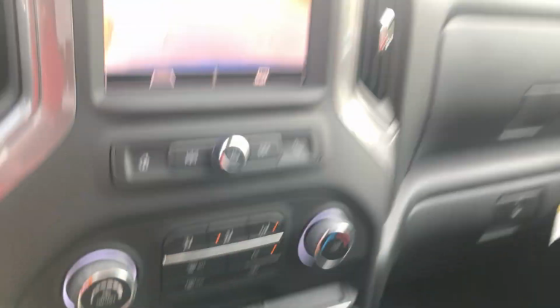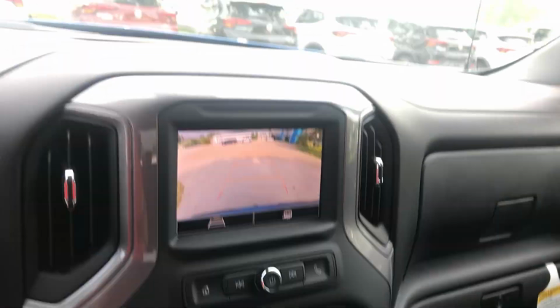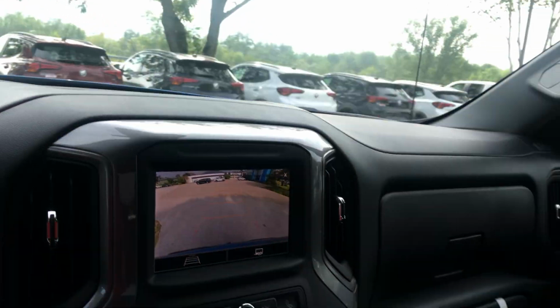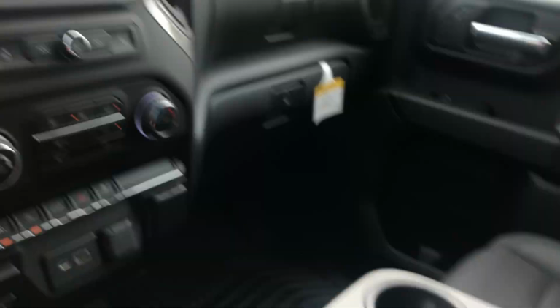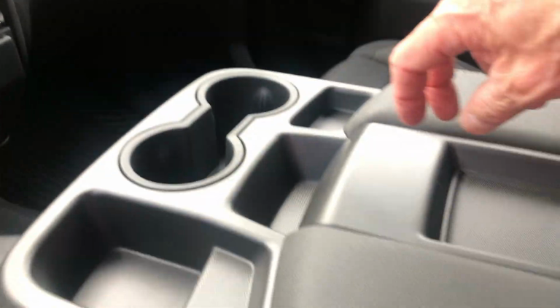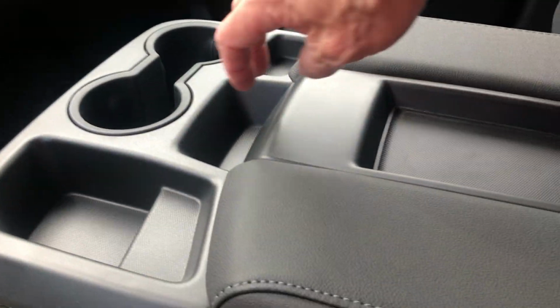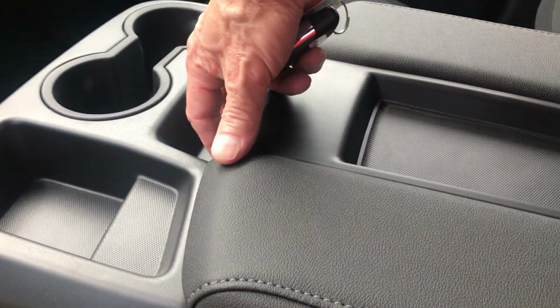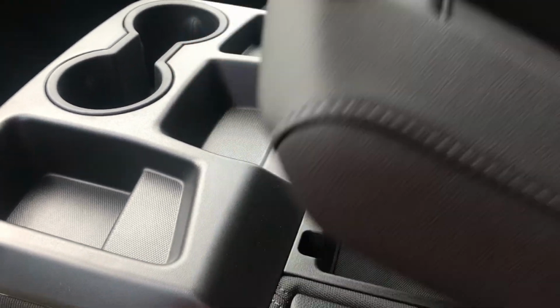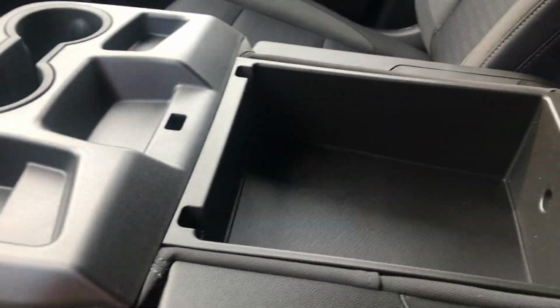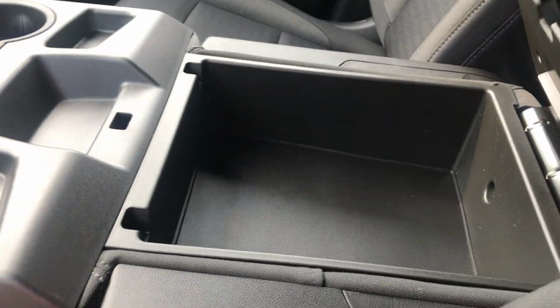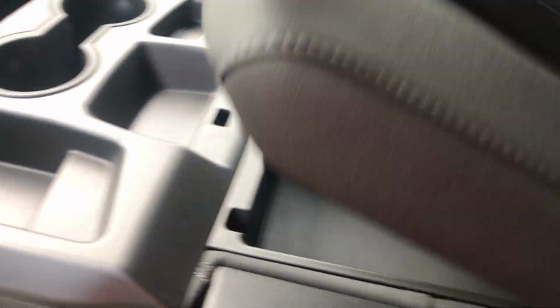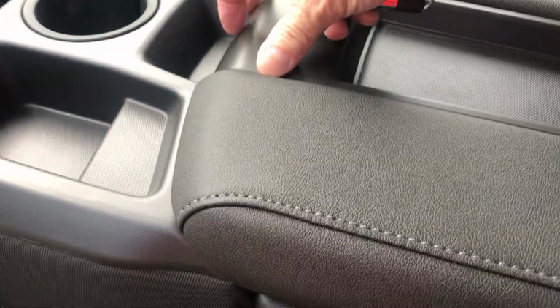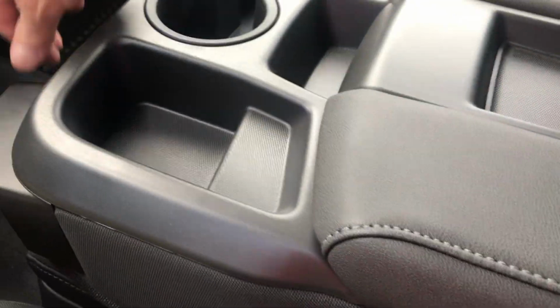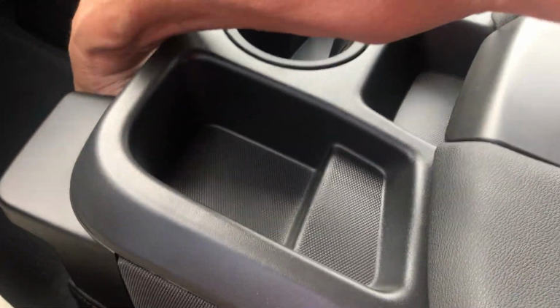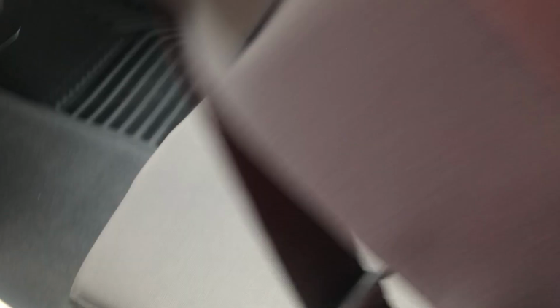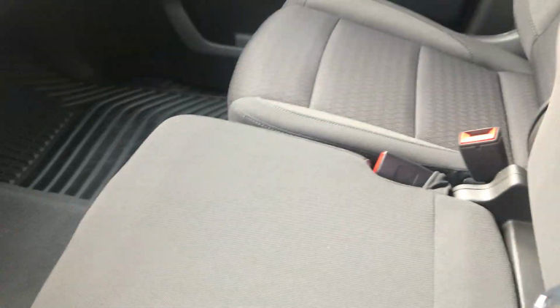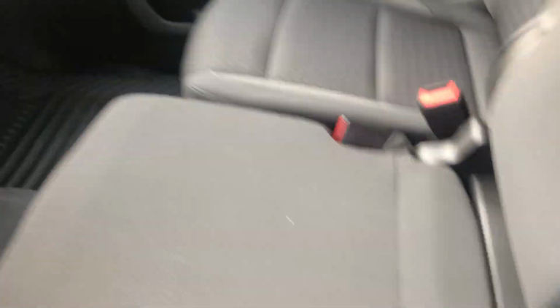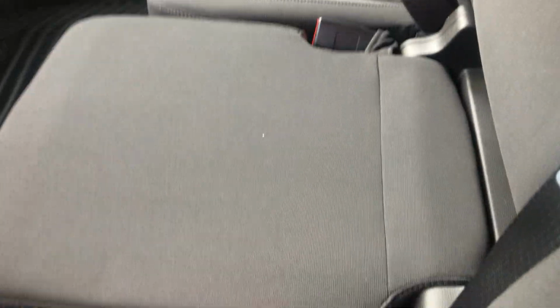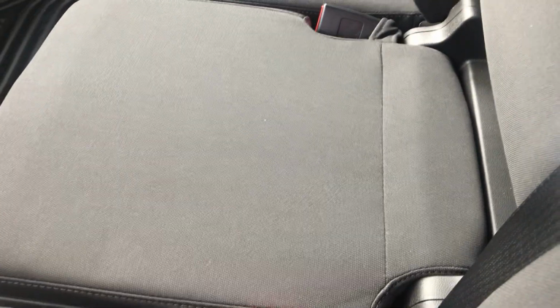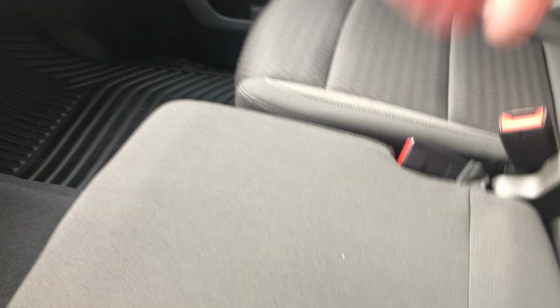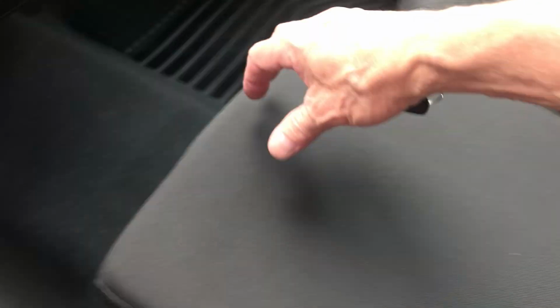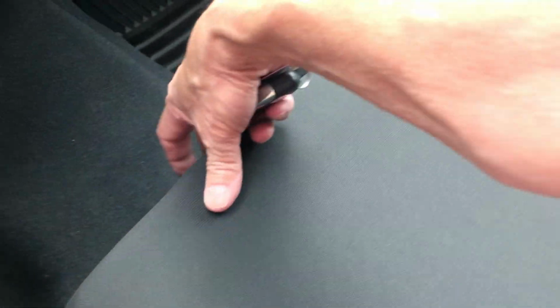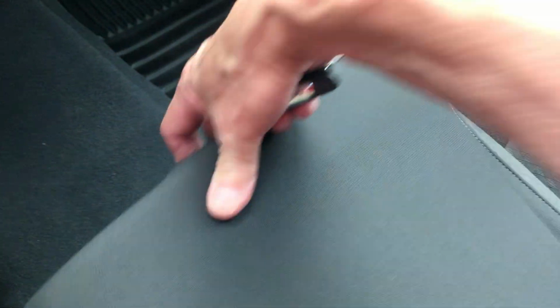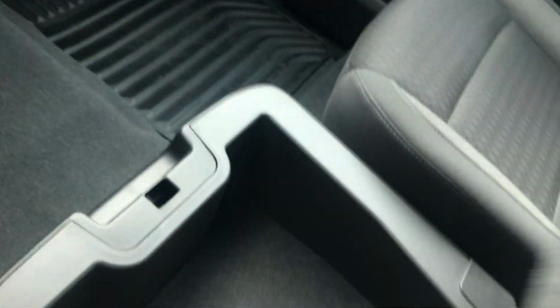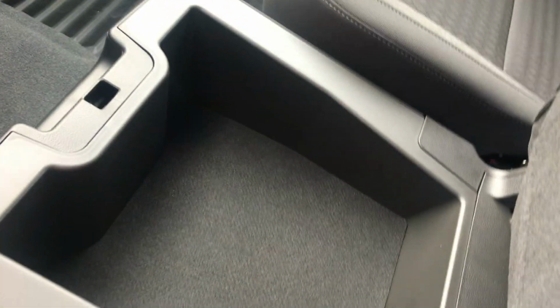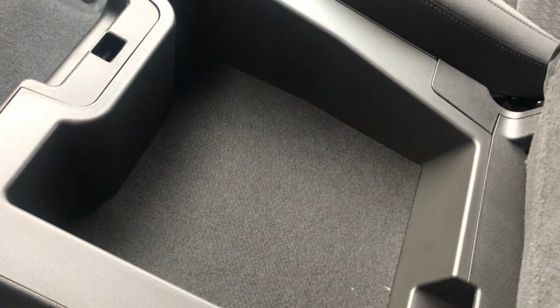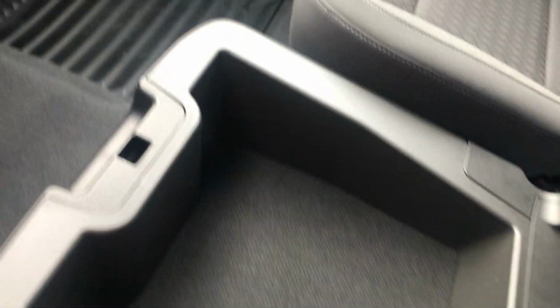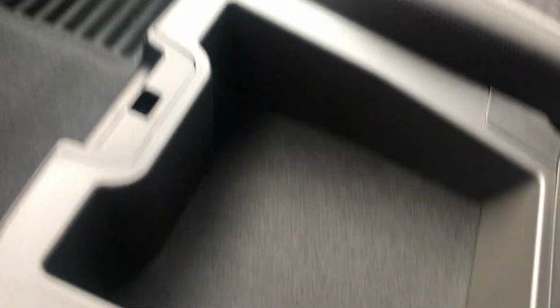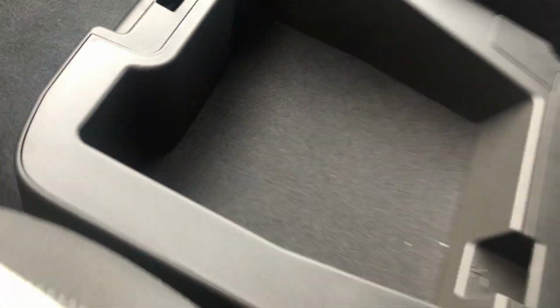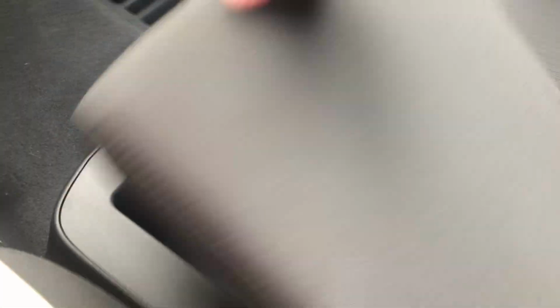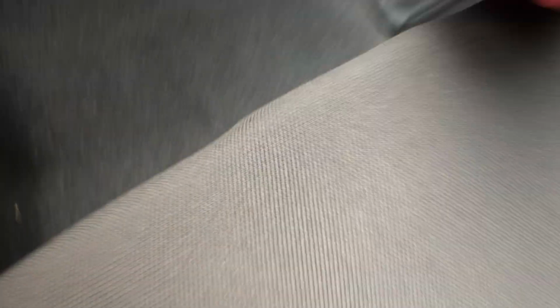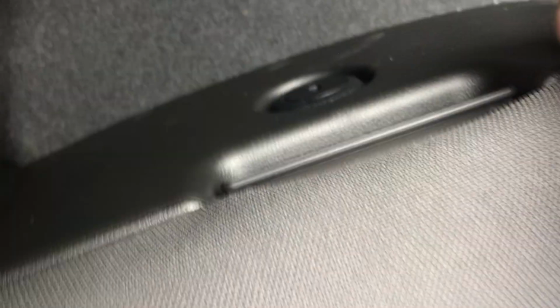Finally, the center console has storage here in the middle. This will lift up if you're looking for a third passenger, and there's also storage underneath that middle seat that also locks.